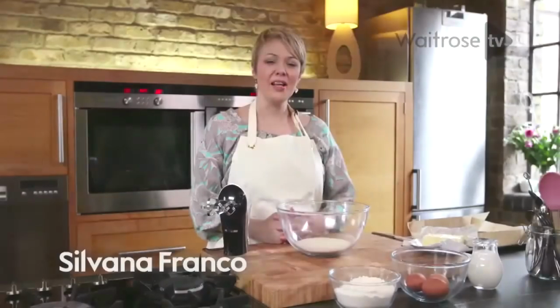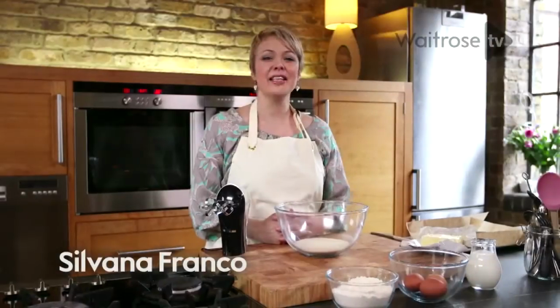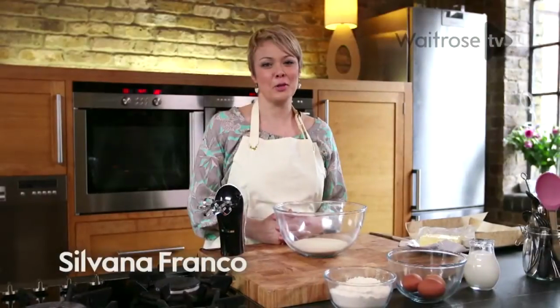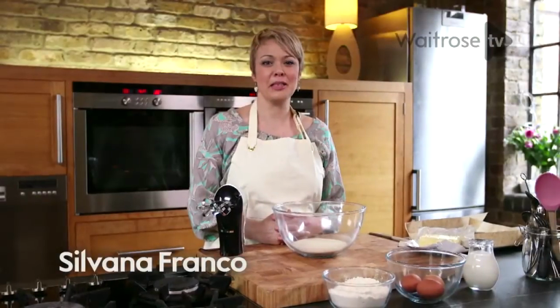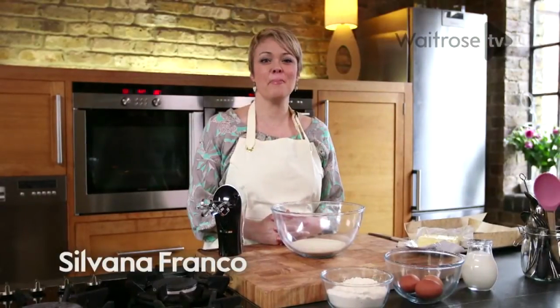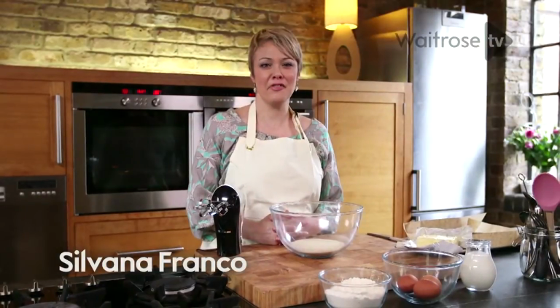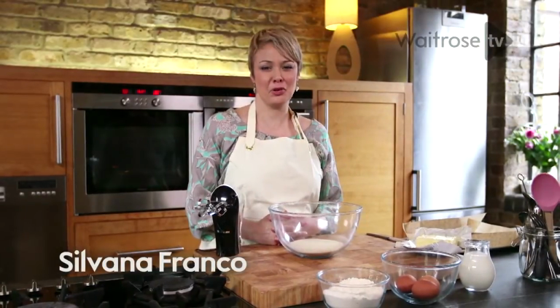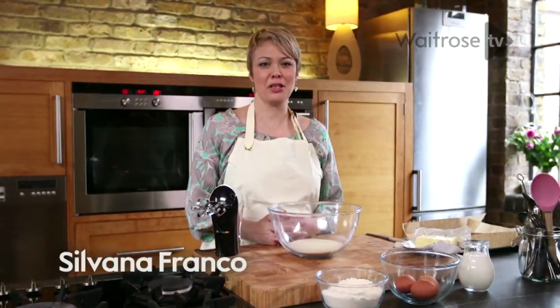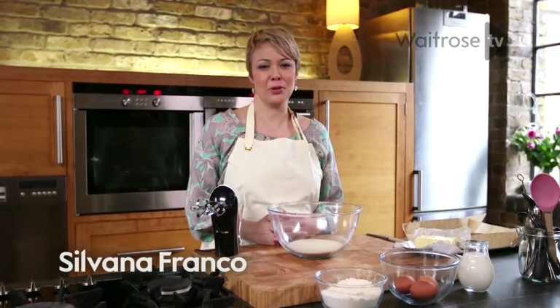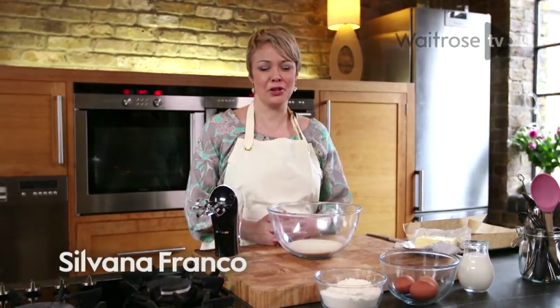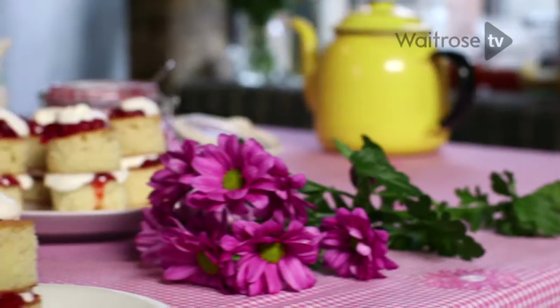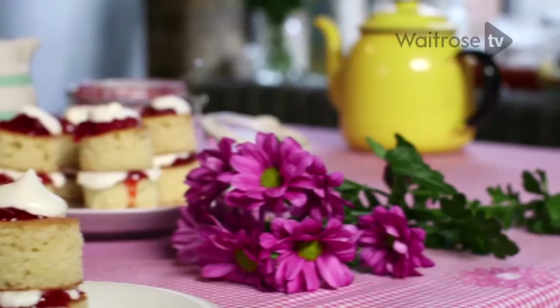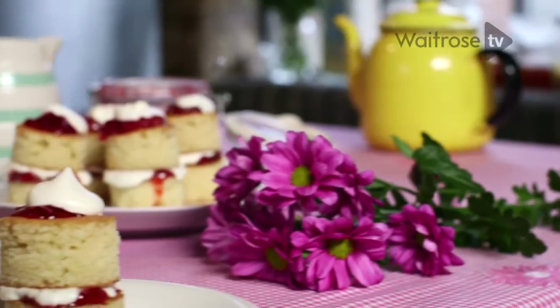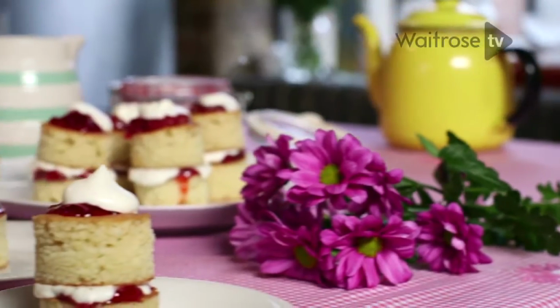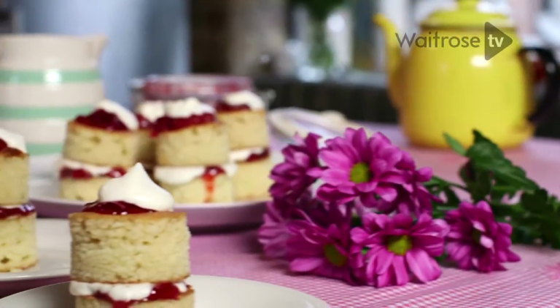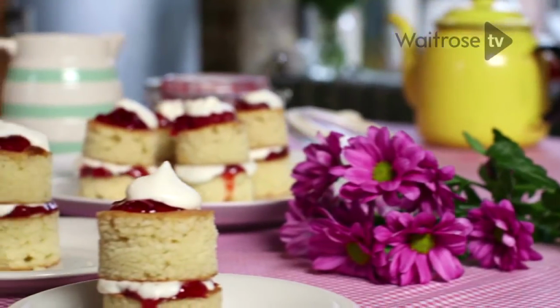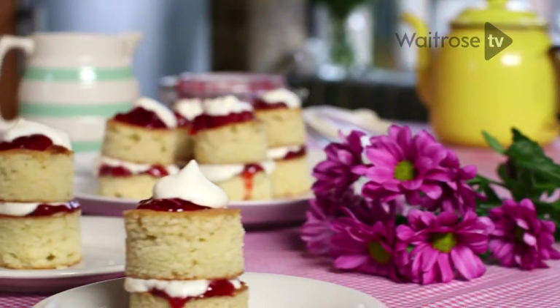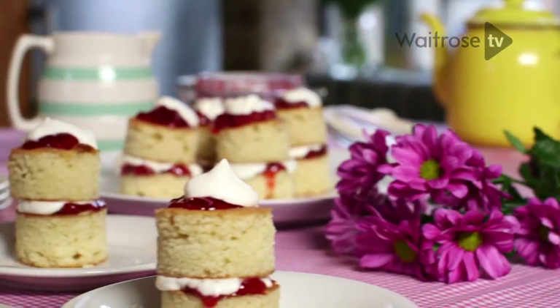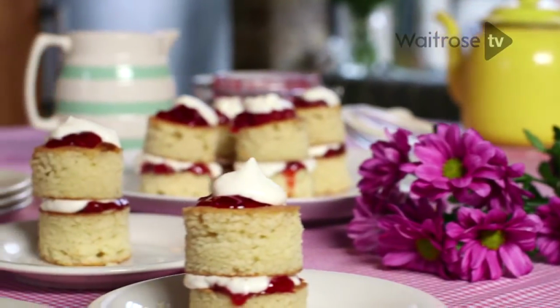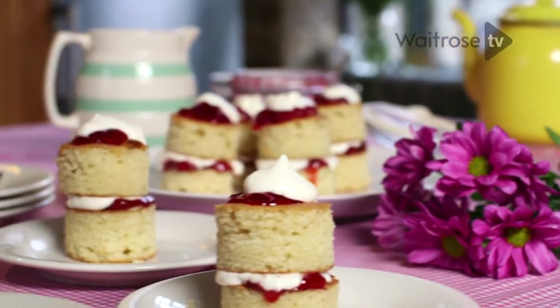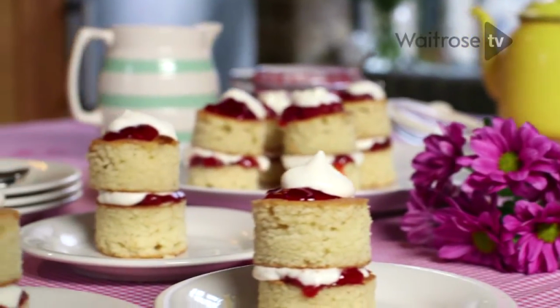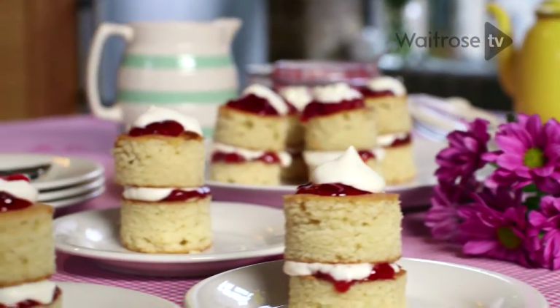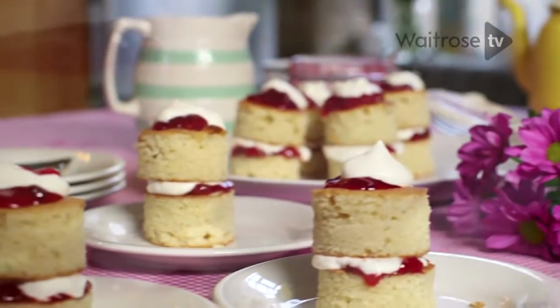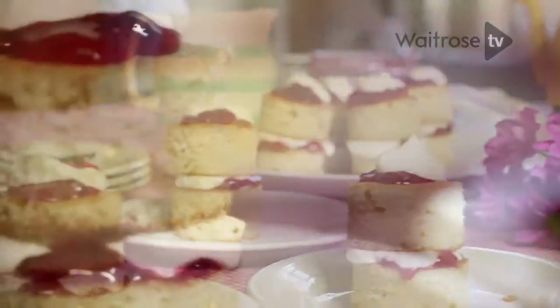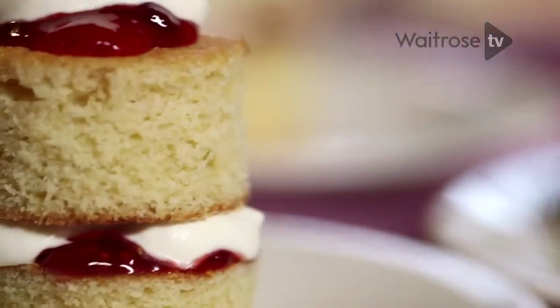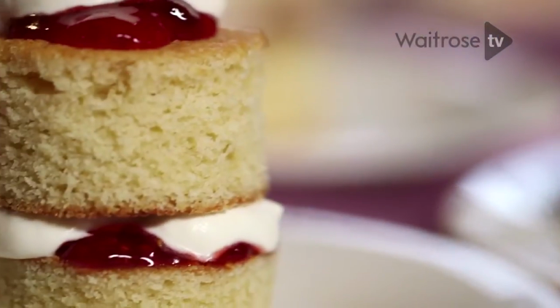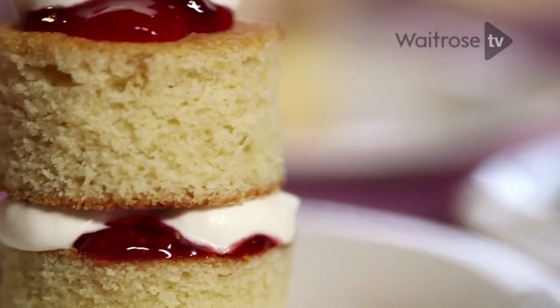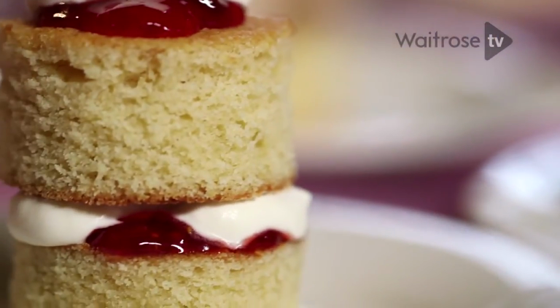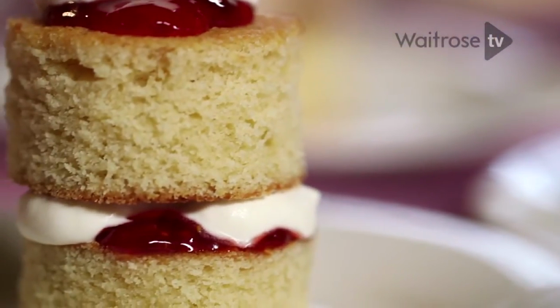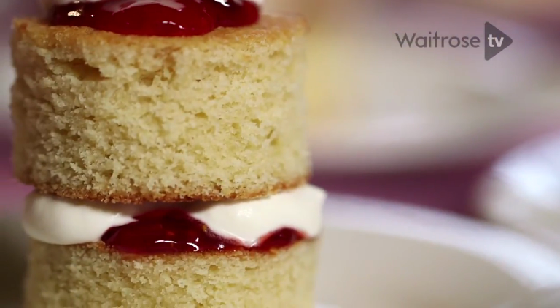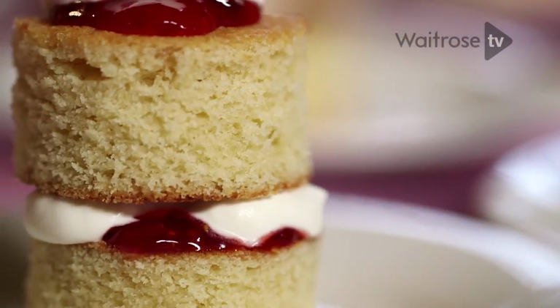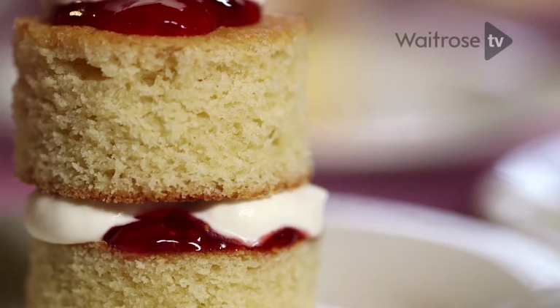This recipe is for mini Victoria sponges — they're really pretty dainty little cakes that are lovely for afternoon tea. They're surprisingly simple to make.